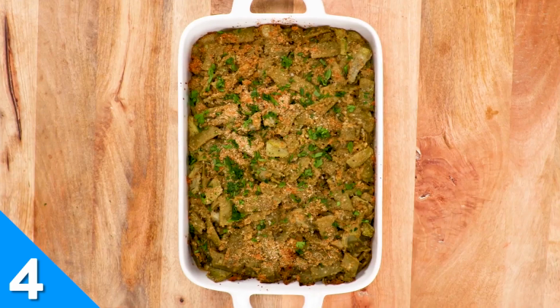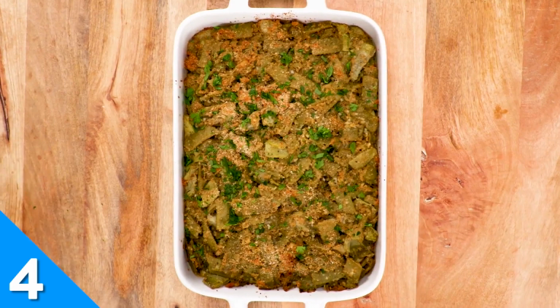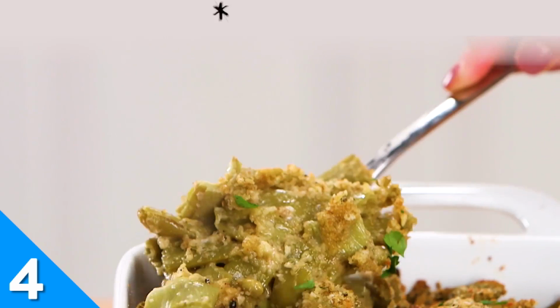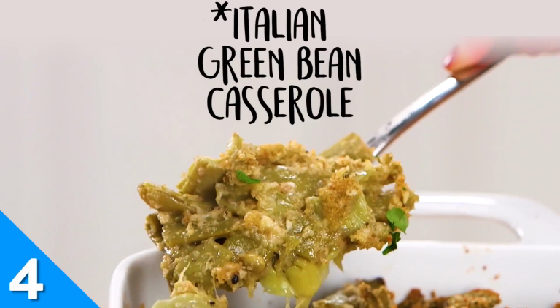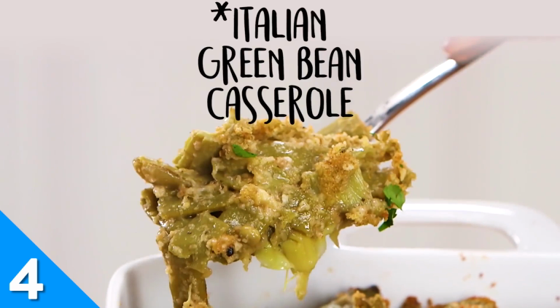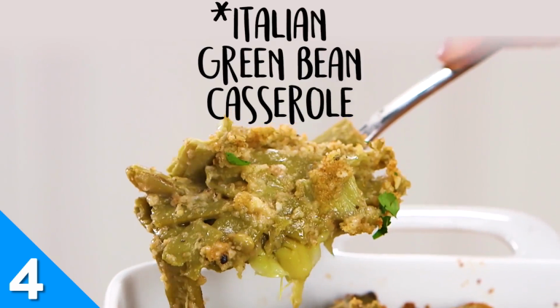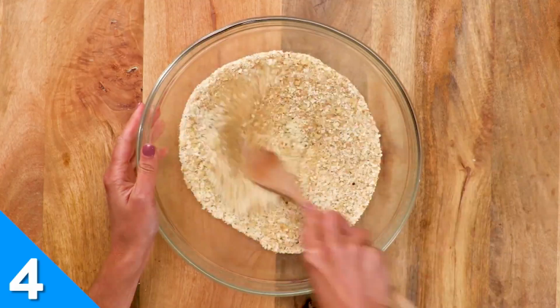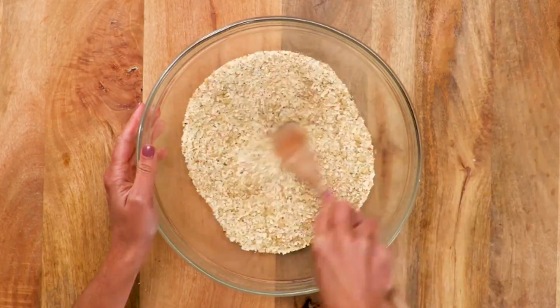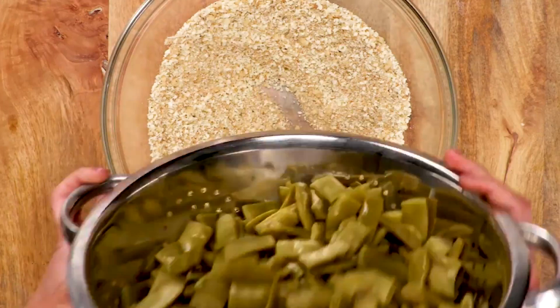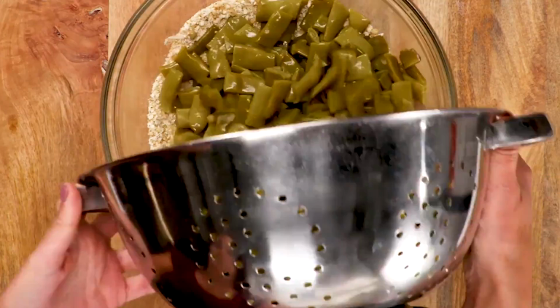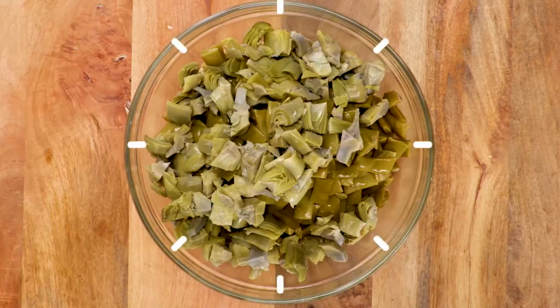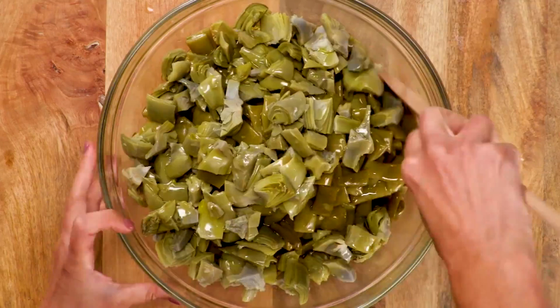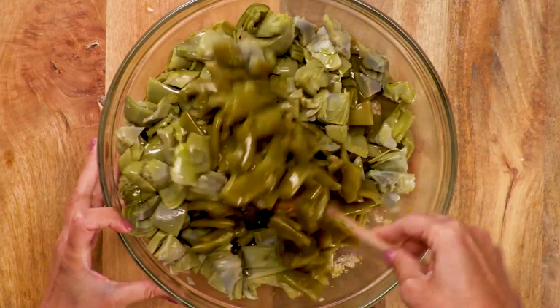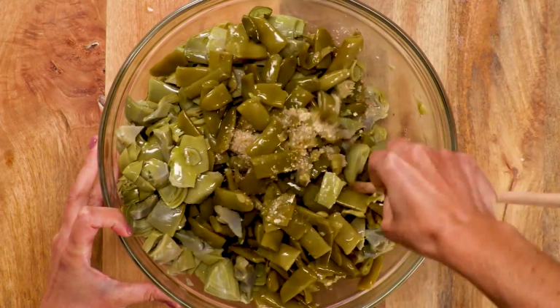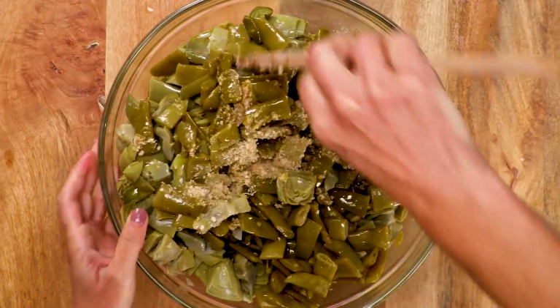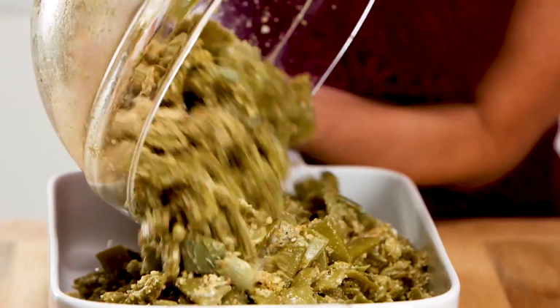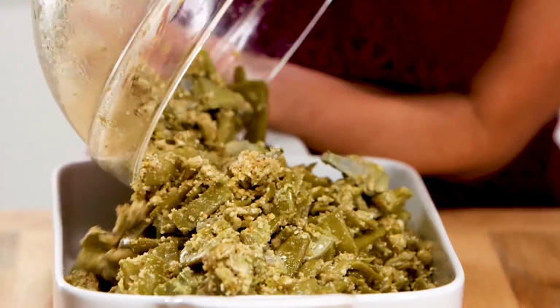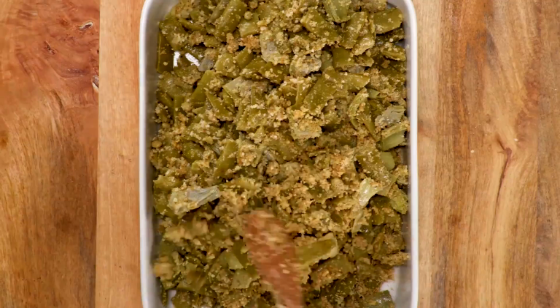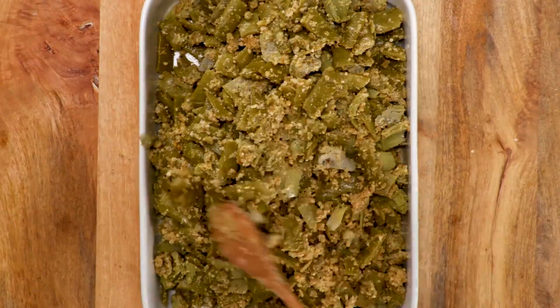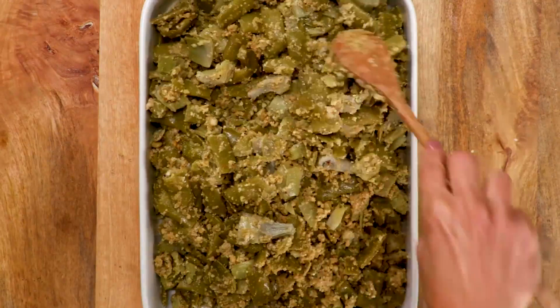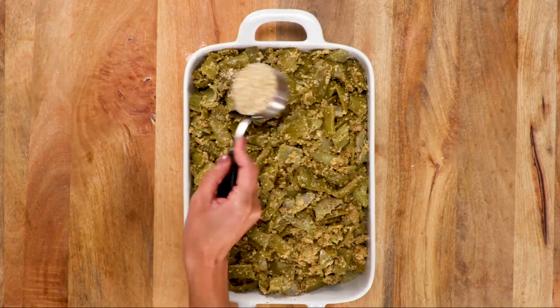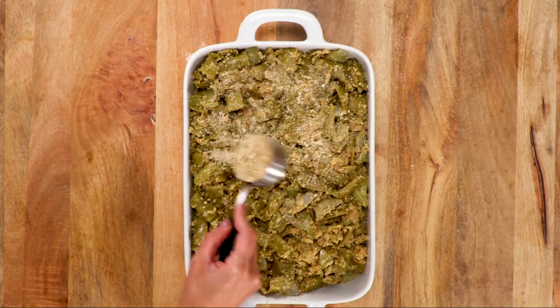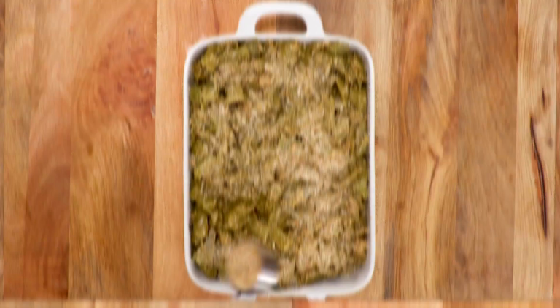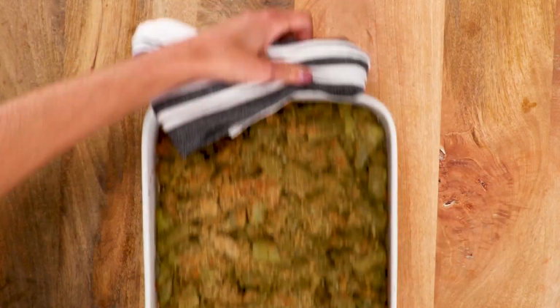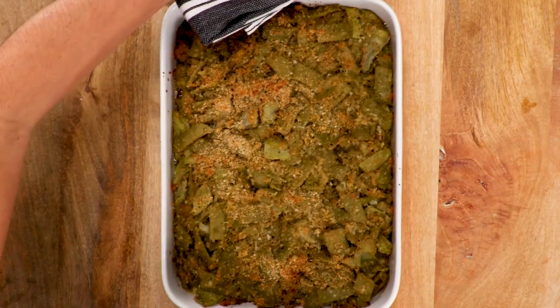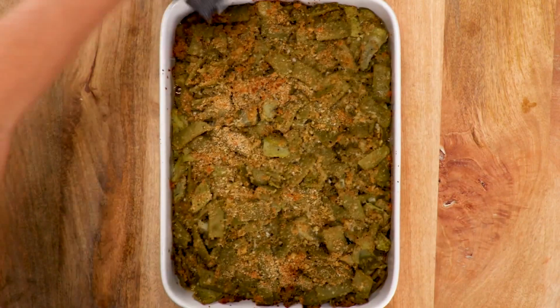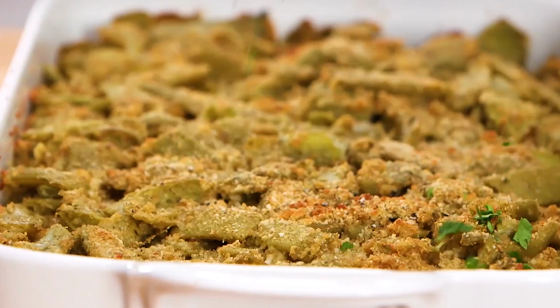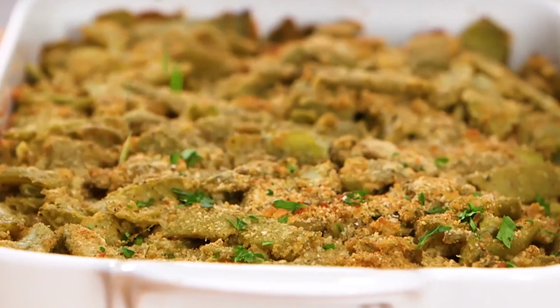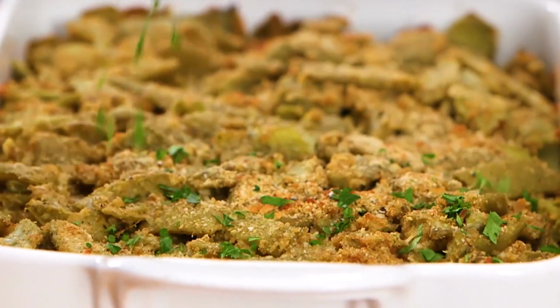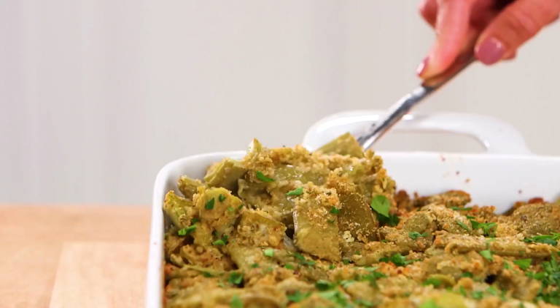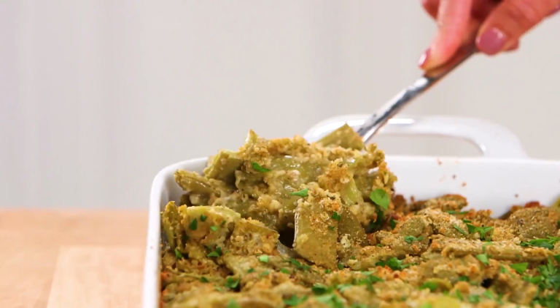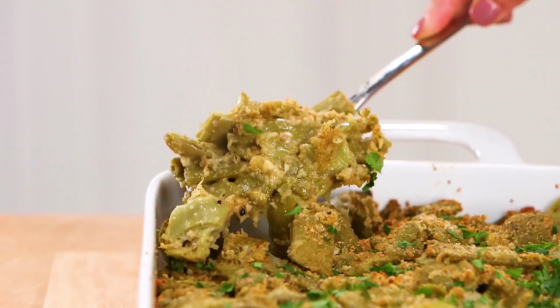For many families, green bean casserole is a holiday must-have. Our take on the classic recipe has a little Italian flair with the addition of artichoke hearts, breadcrumbs, and parsley — and lots of Parmesan cheese, of course.